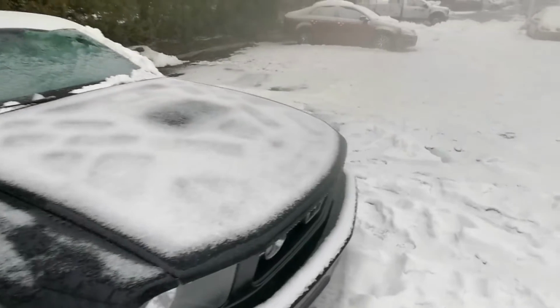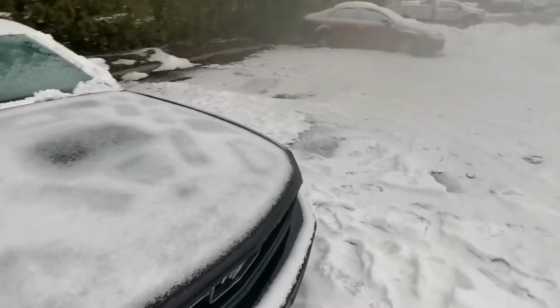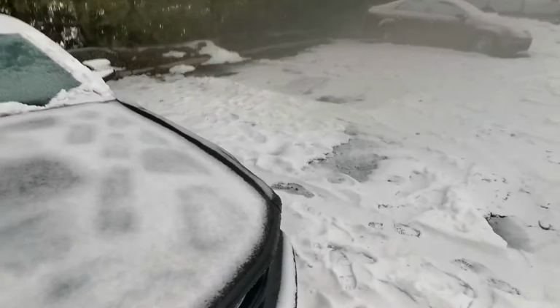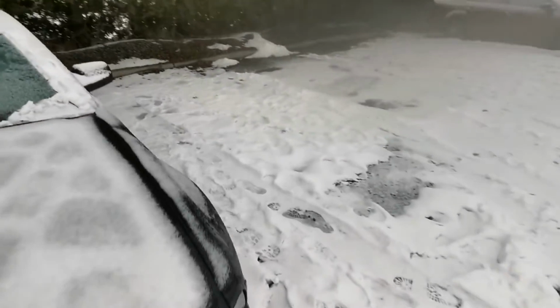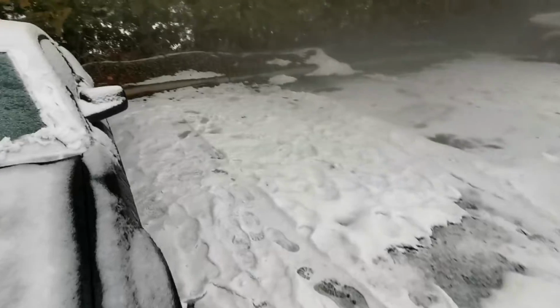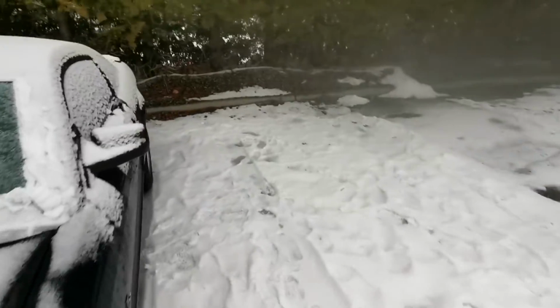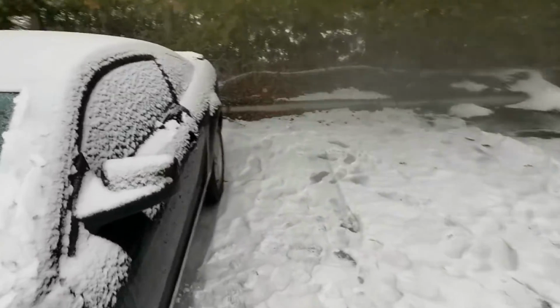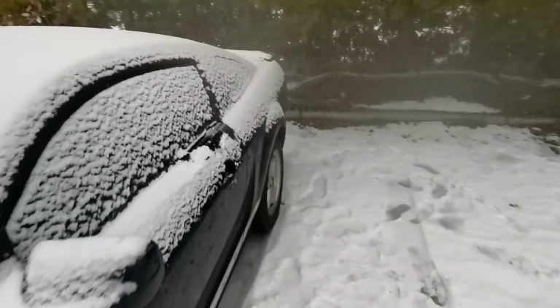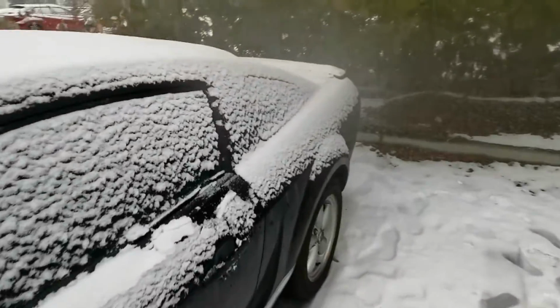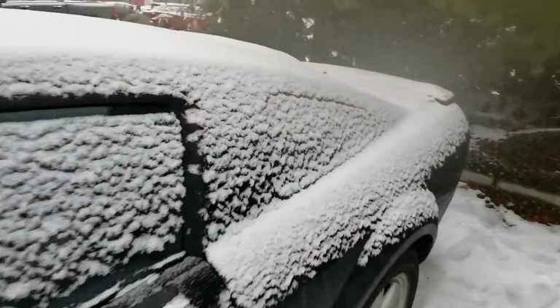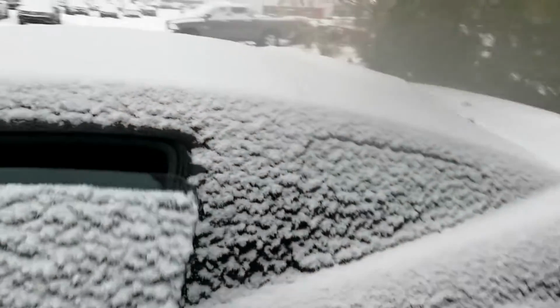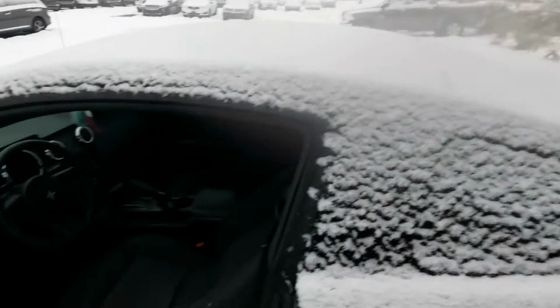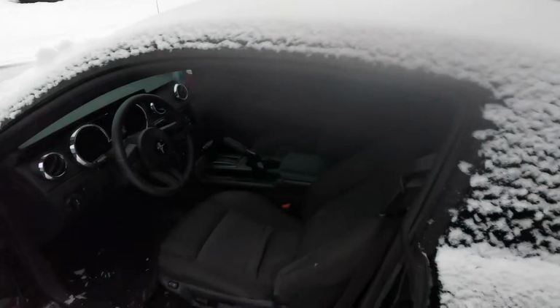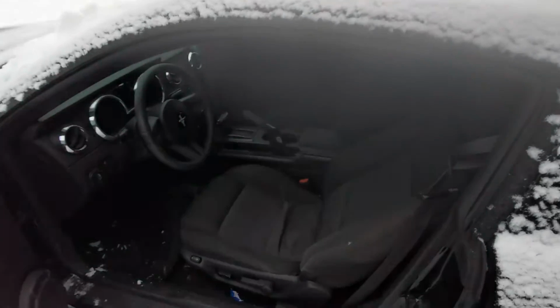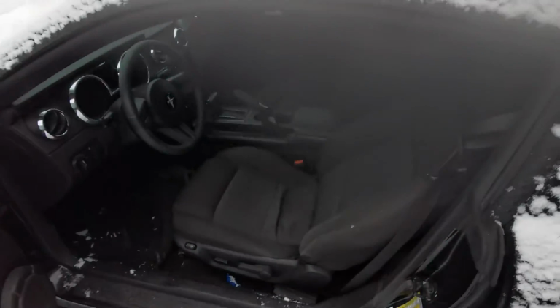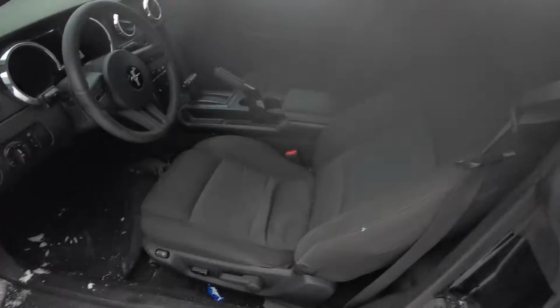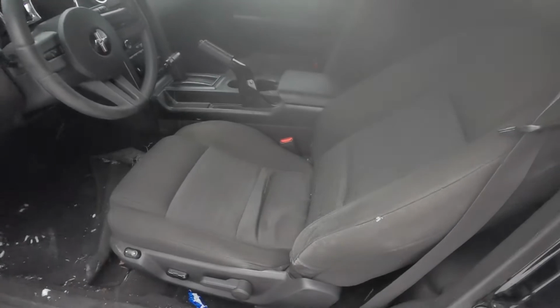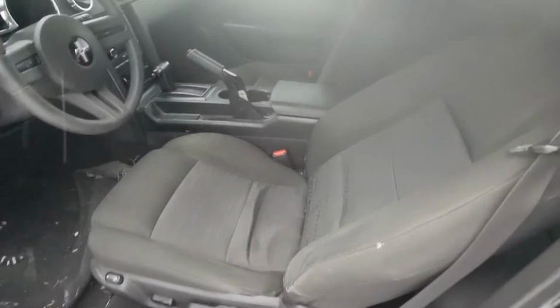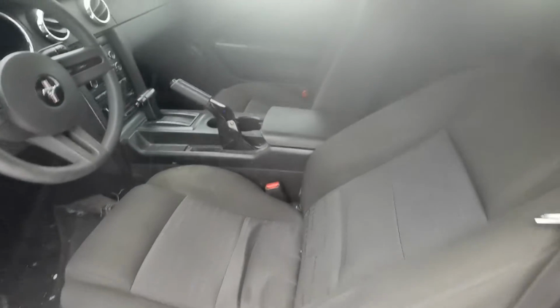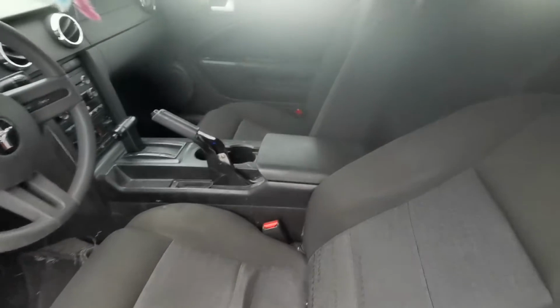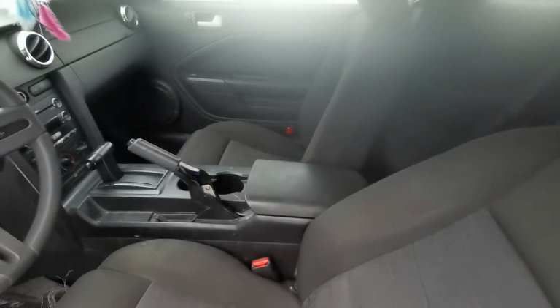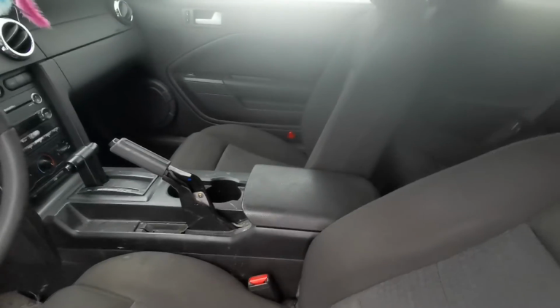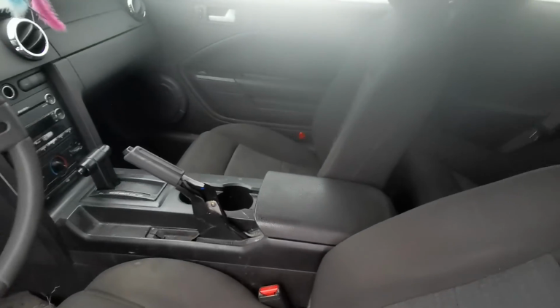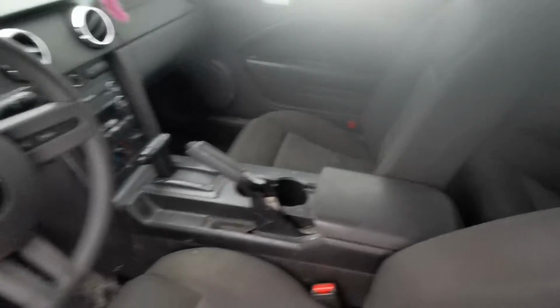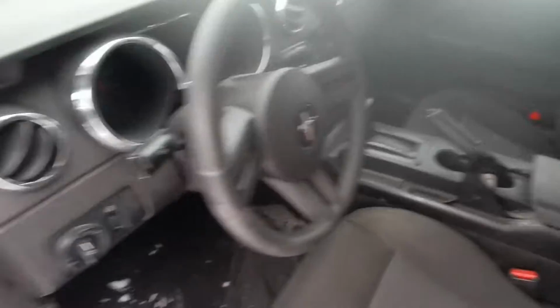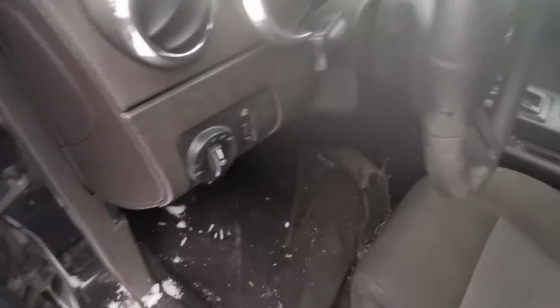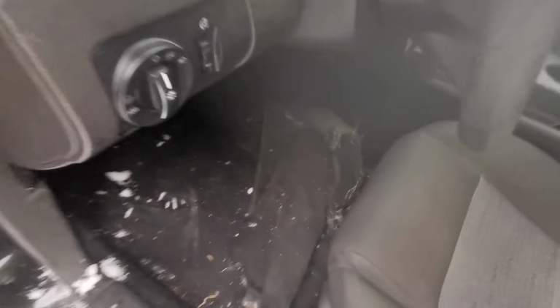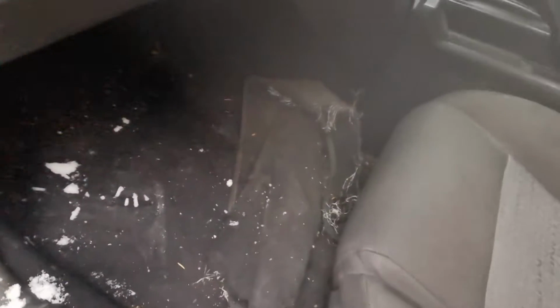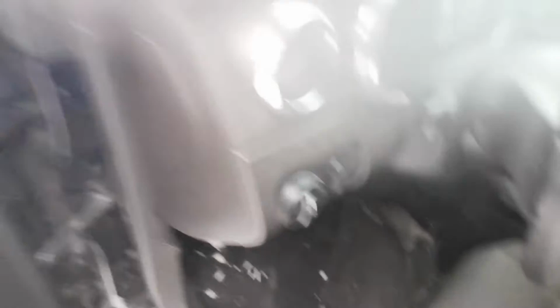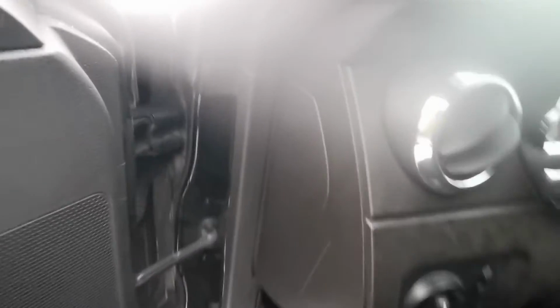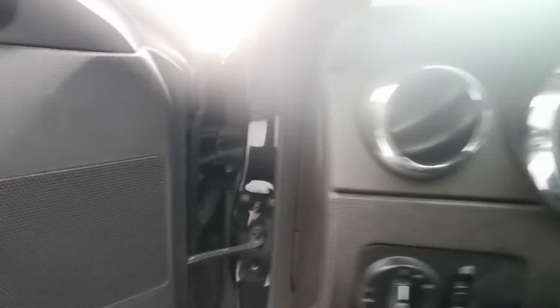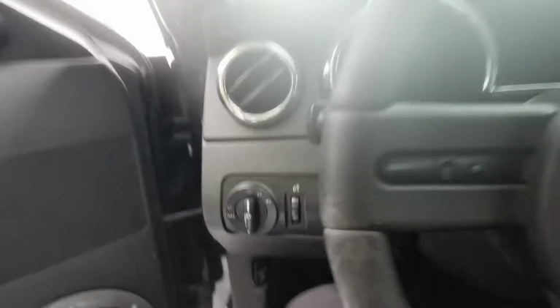I'm just going to jump in and show you the condition of the interior. Sorry if my lens is a little foggy here. The seat's a bit worn but in good shape. Floor mats need to be replaced.